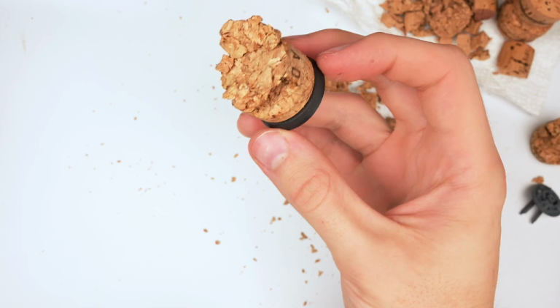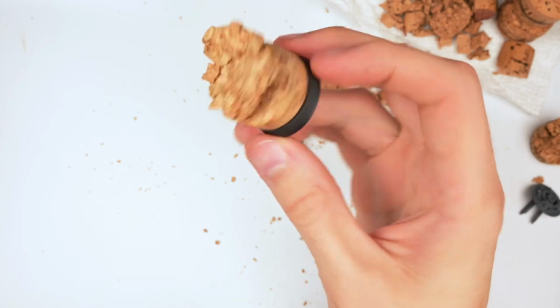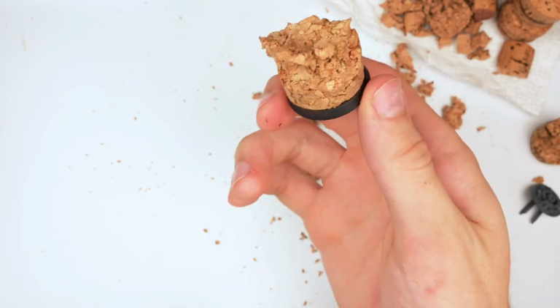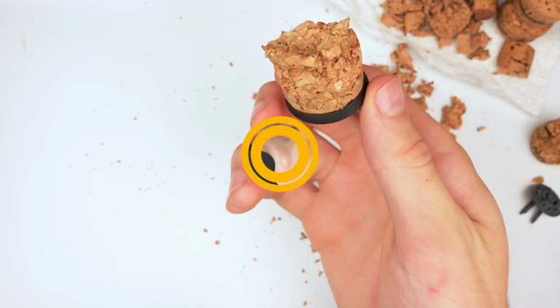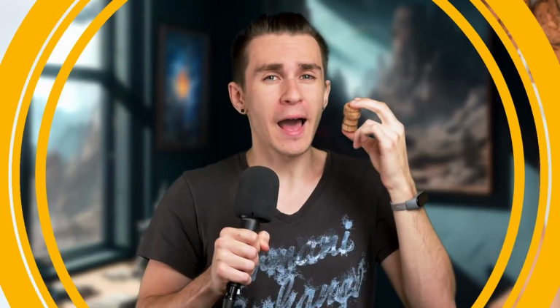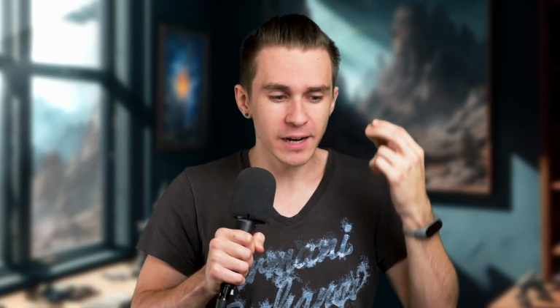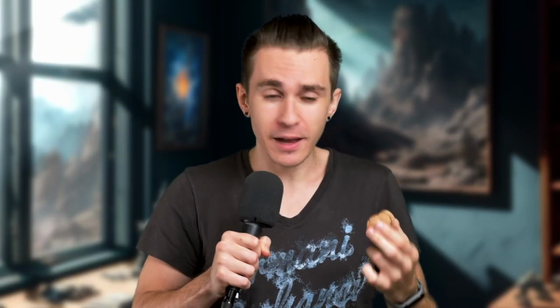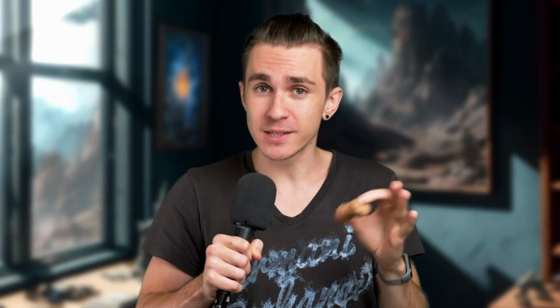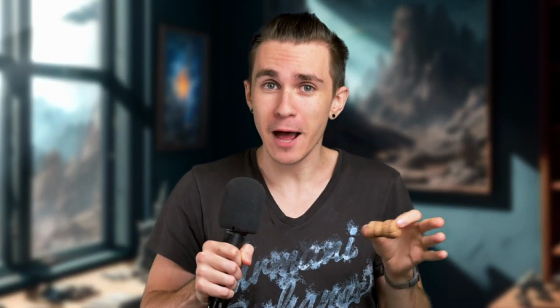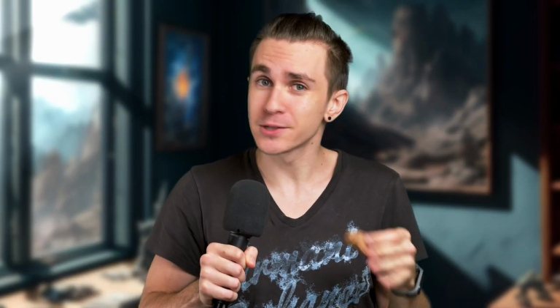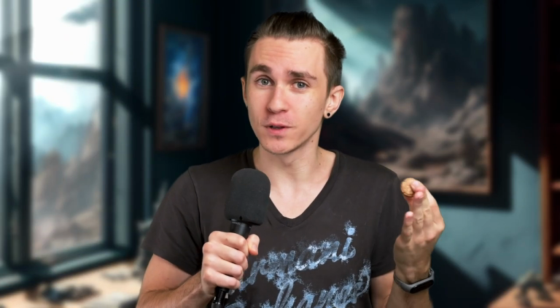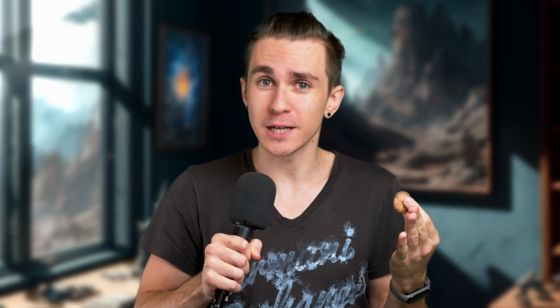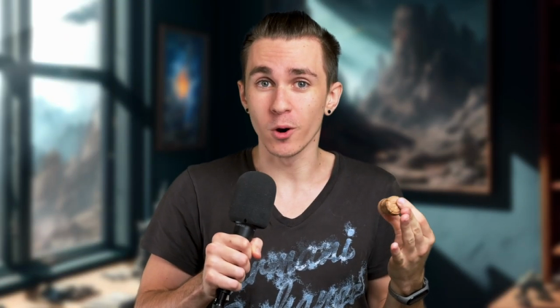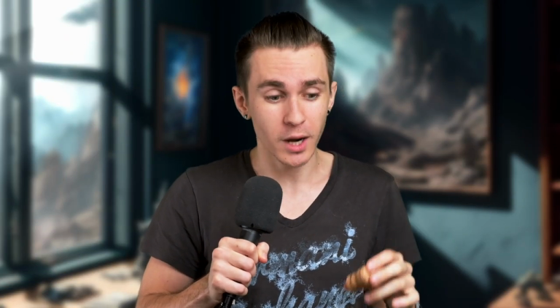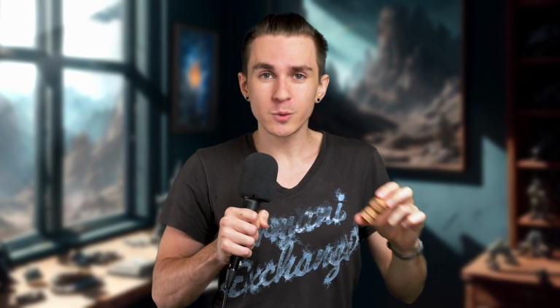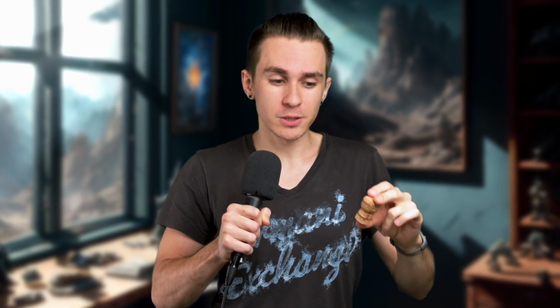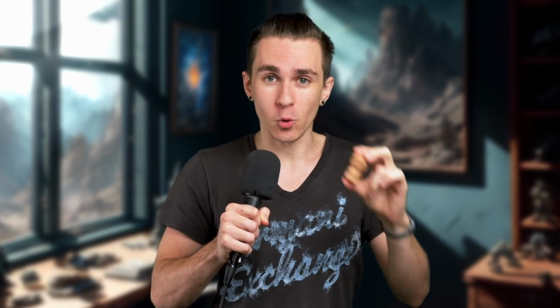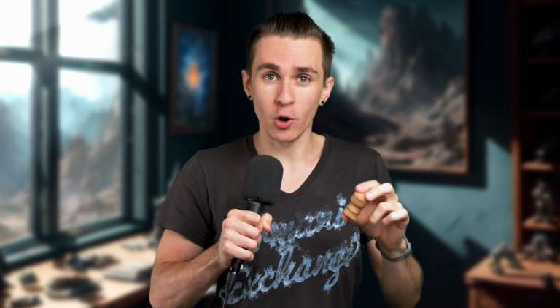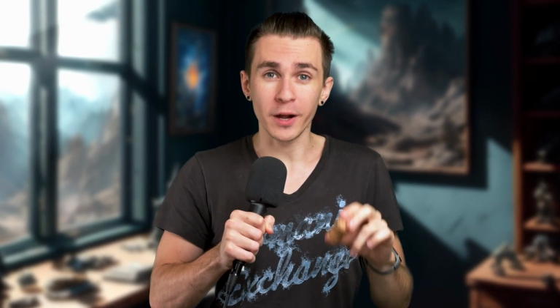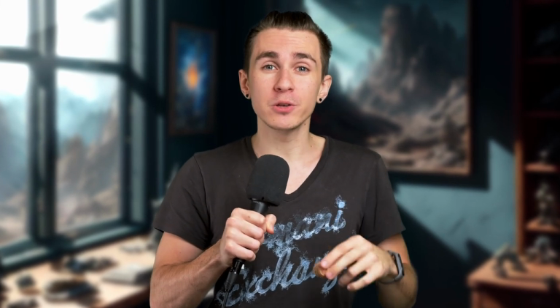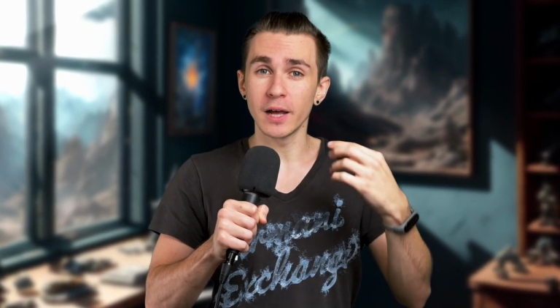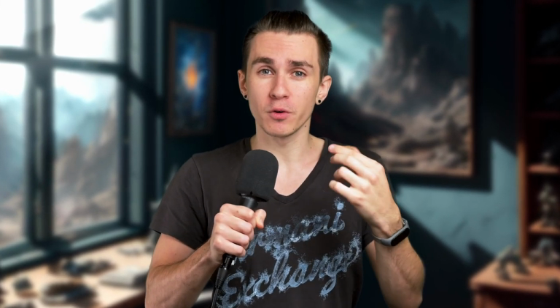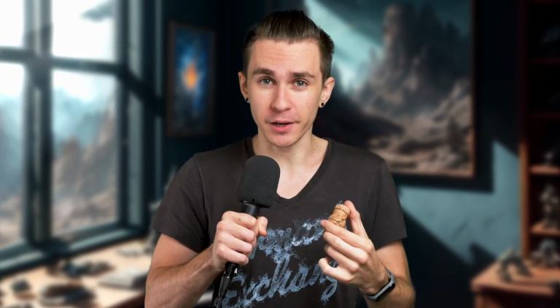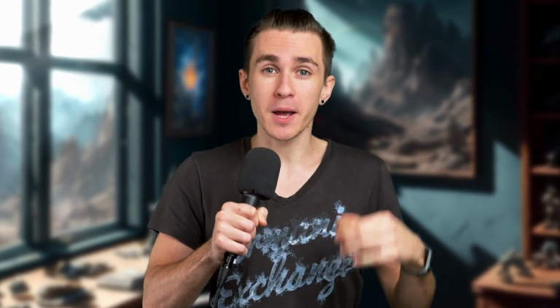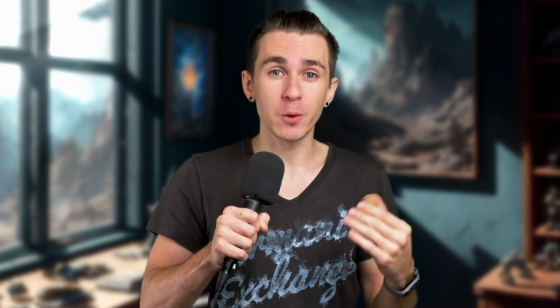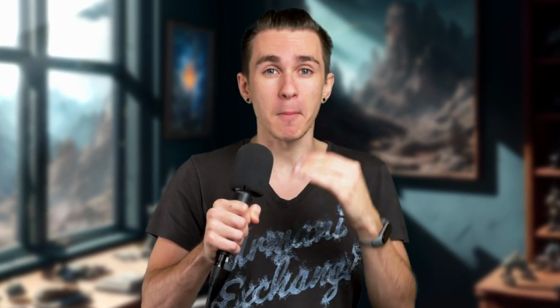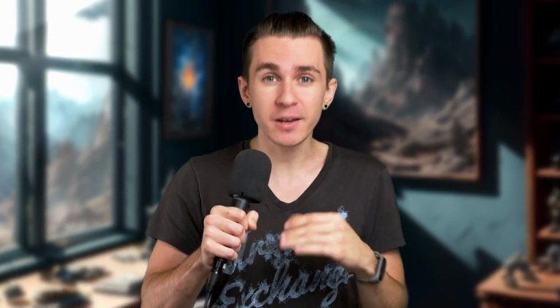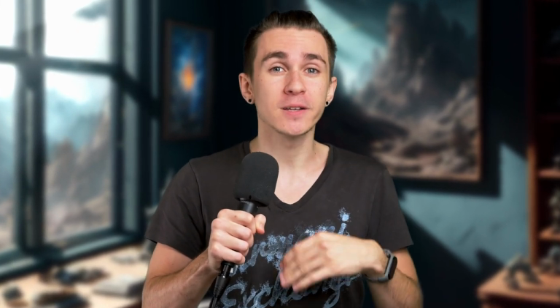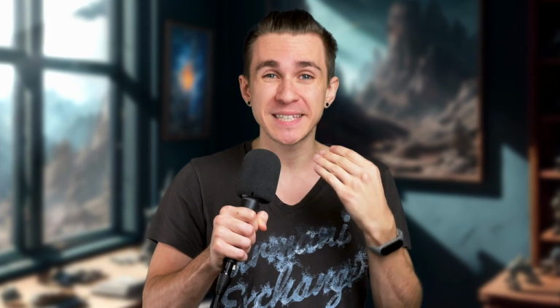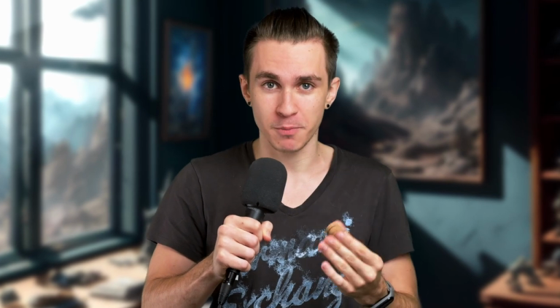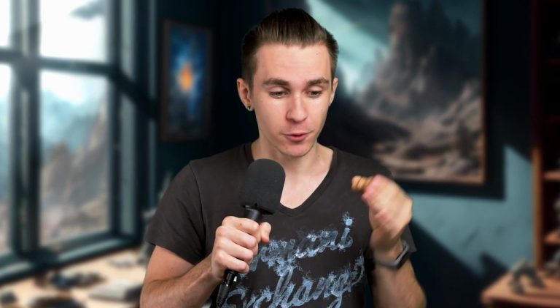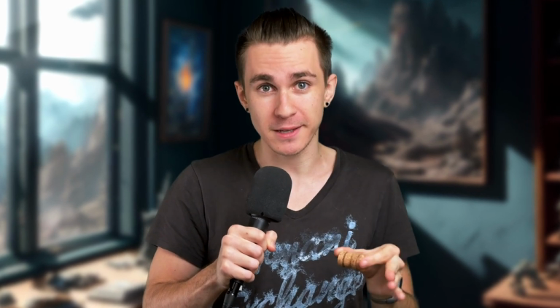And we're done — it looks pretty good. I have a new idea I haven't tested yet, but hopefully it works: once we actually grate the cork, I want to use the leftover material to combine it with some paint and create texture paint for your bases.